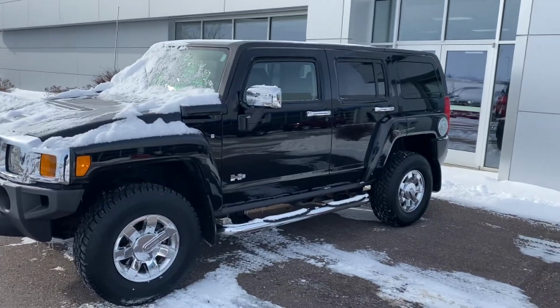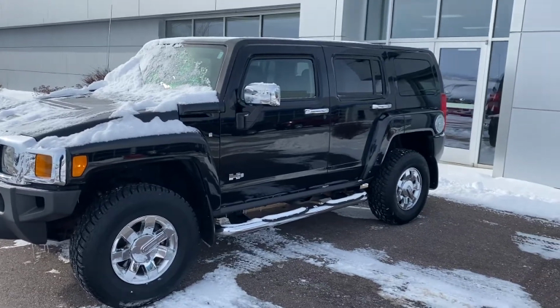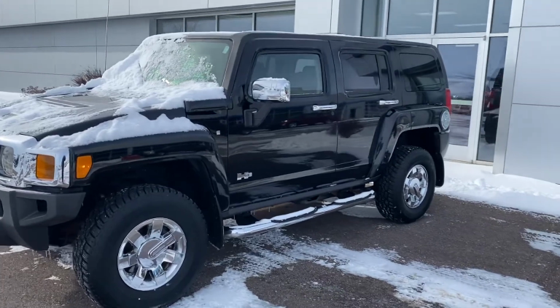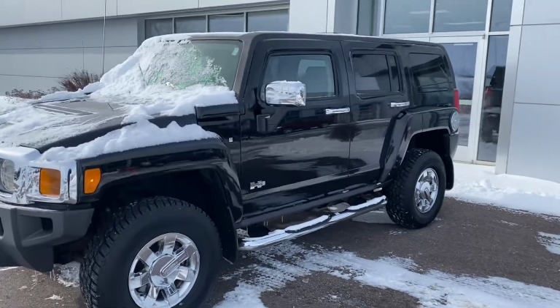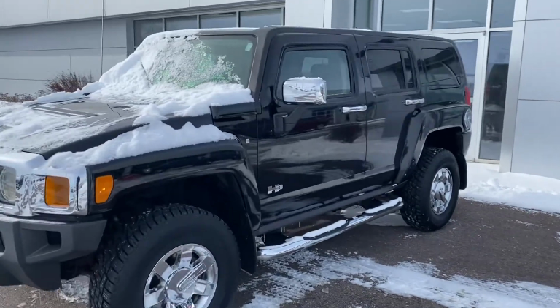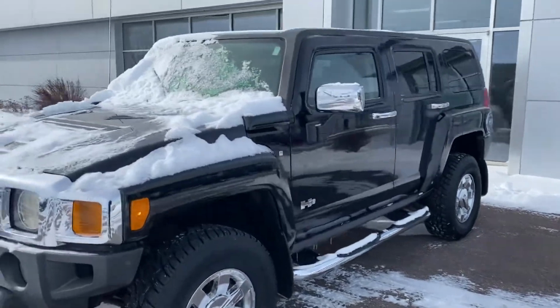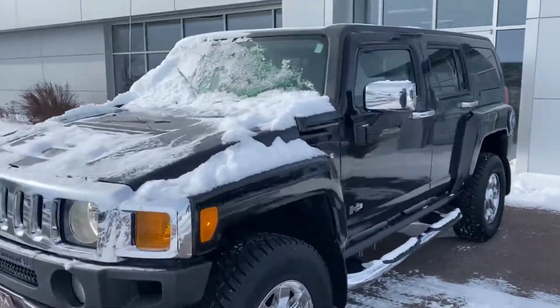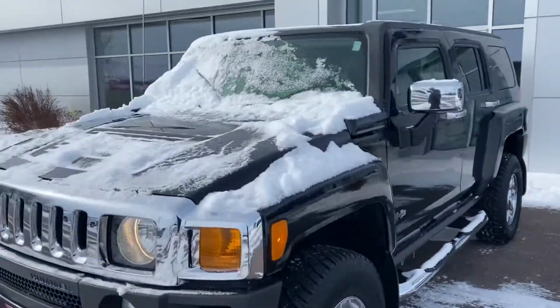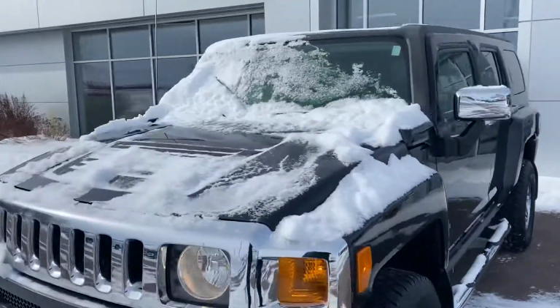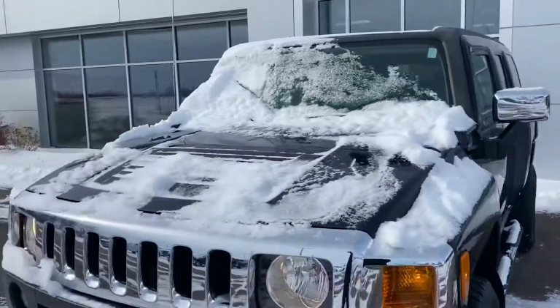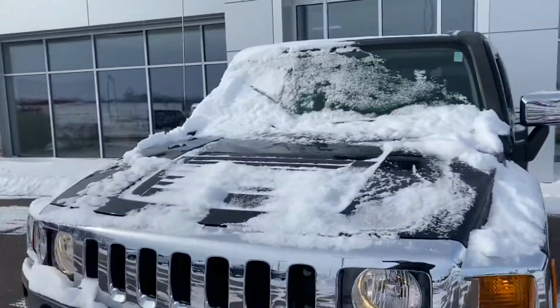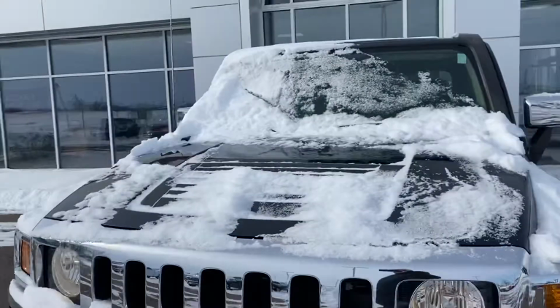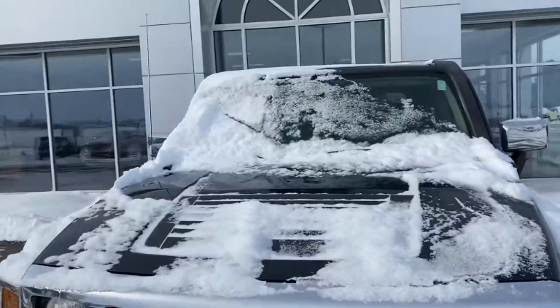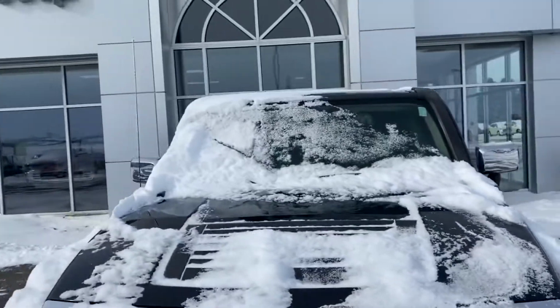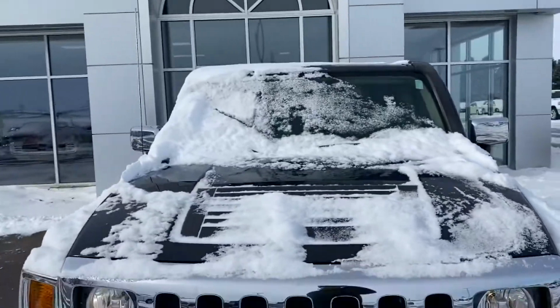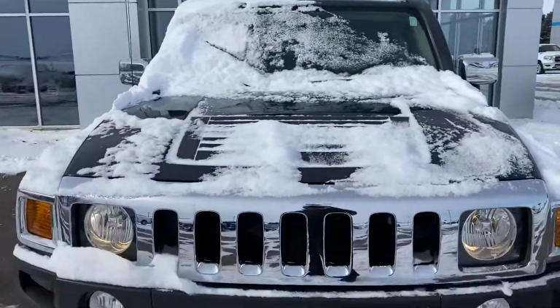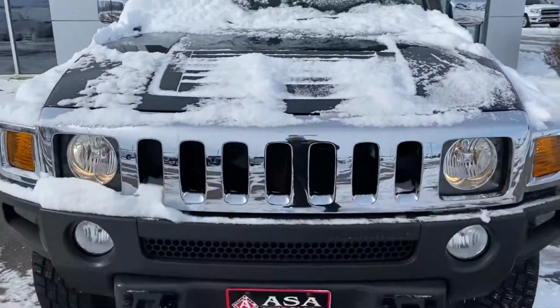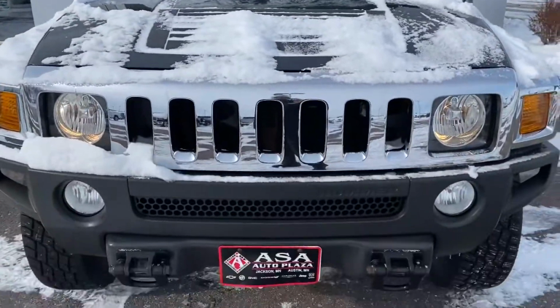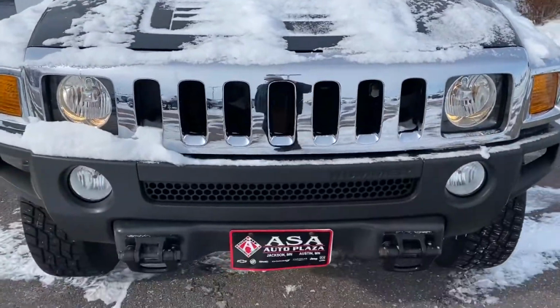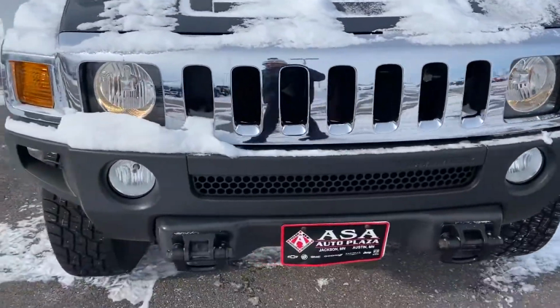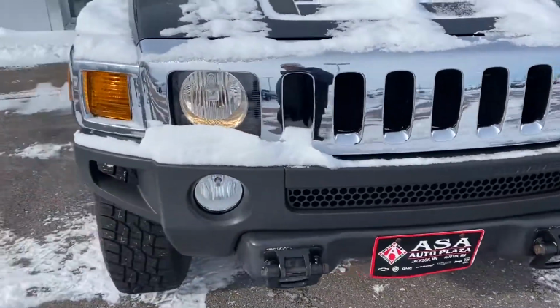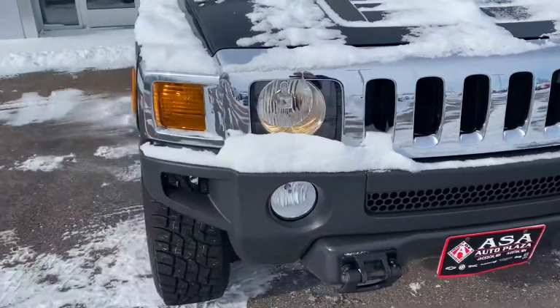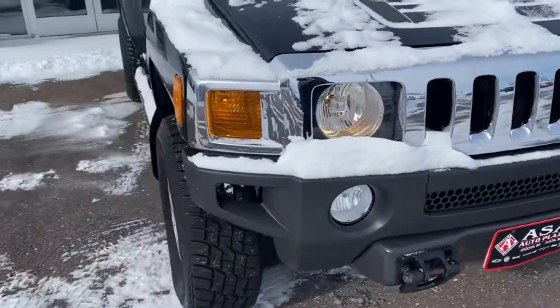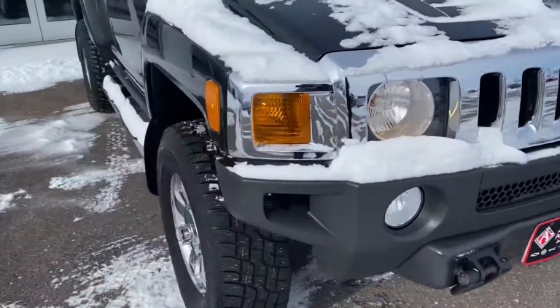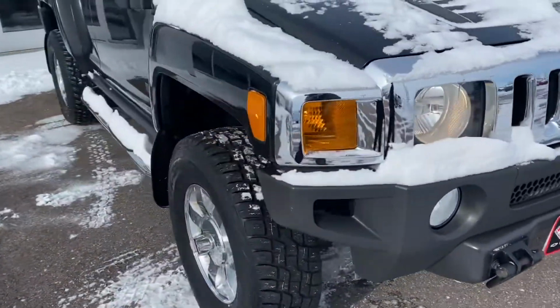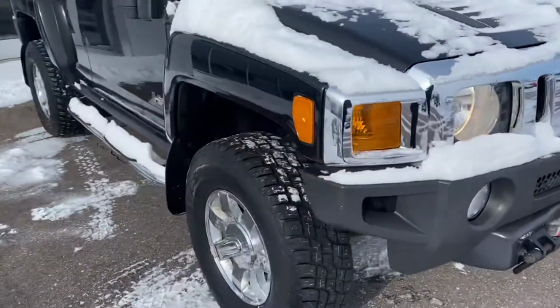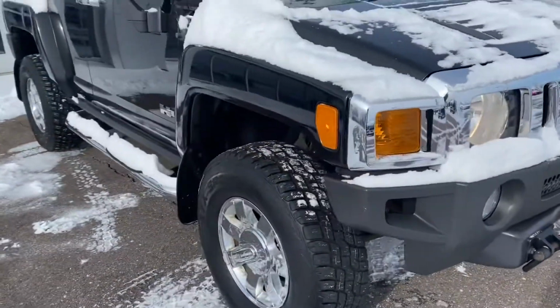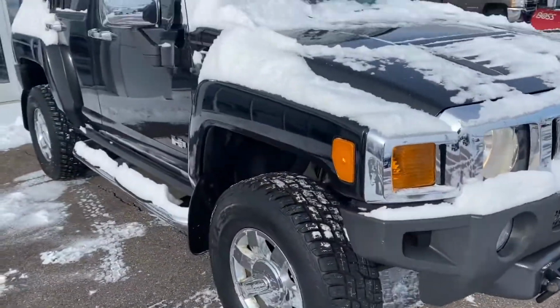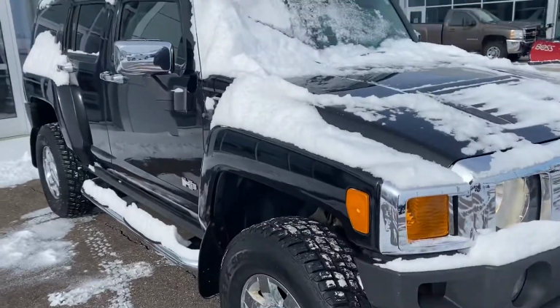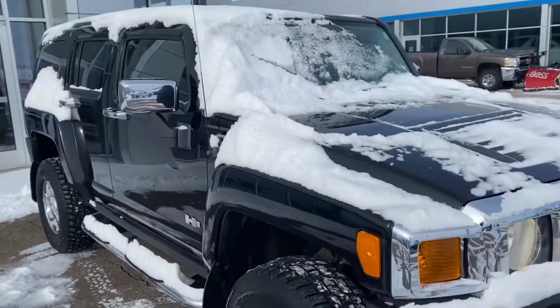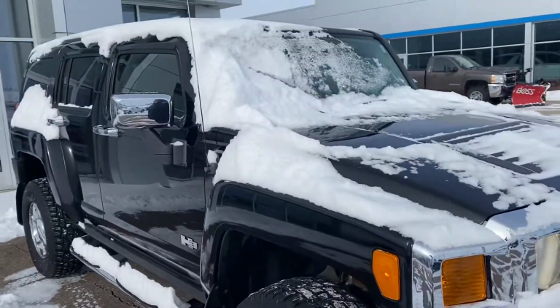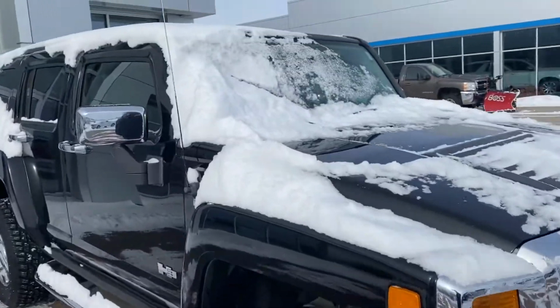Hey Mark, this is Cade here at Ace Auto Plaza. Just showing you the car — I got it running here. It's still a little snowy.